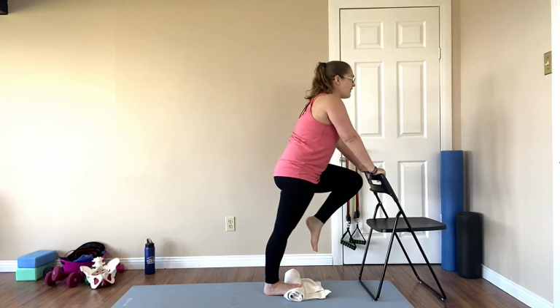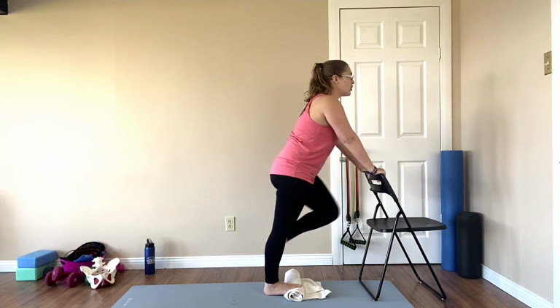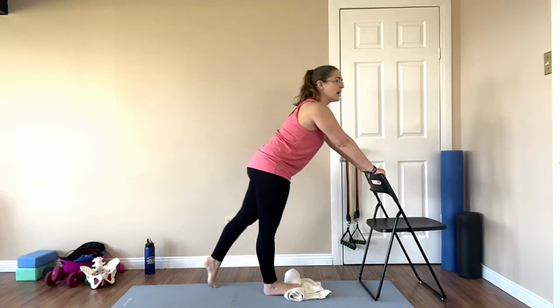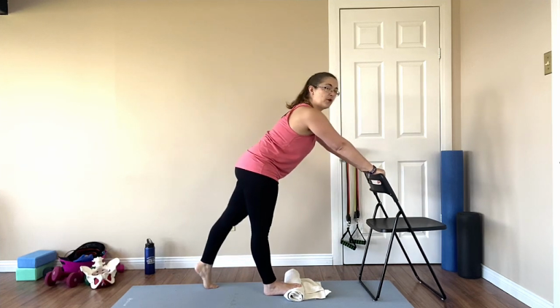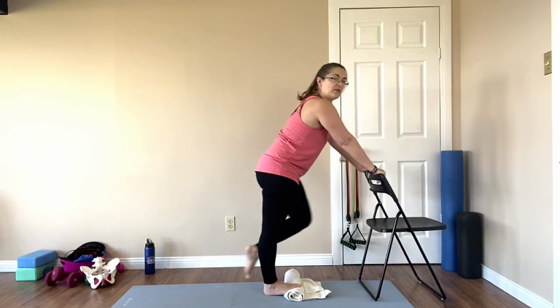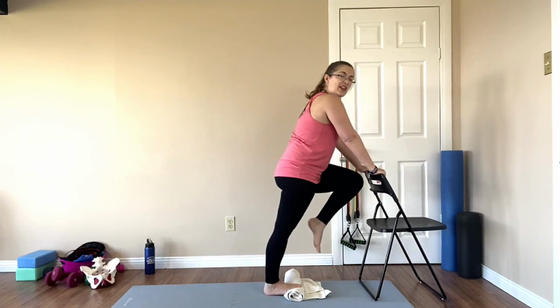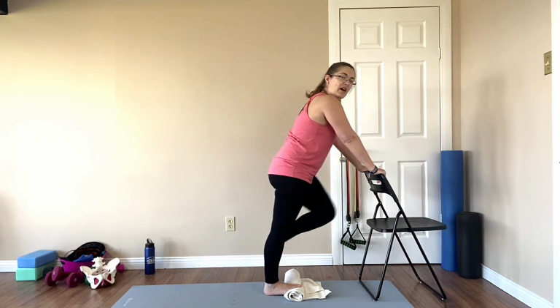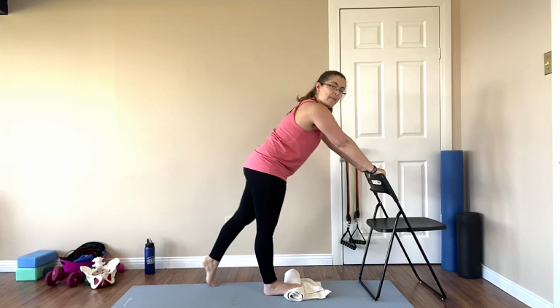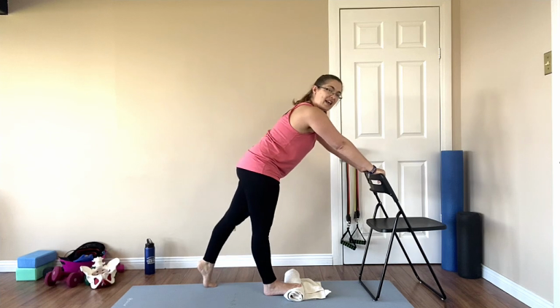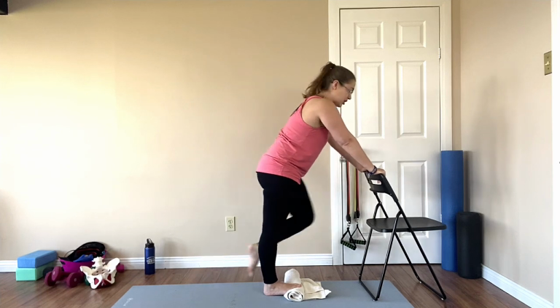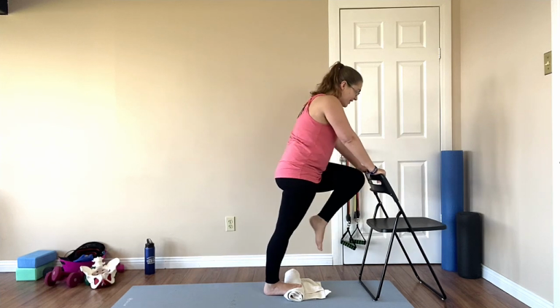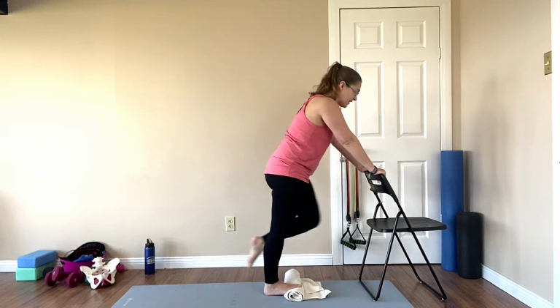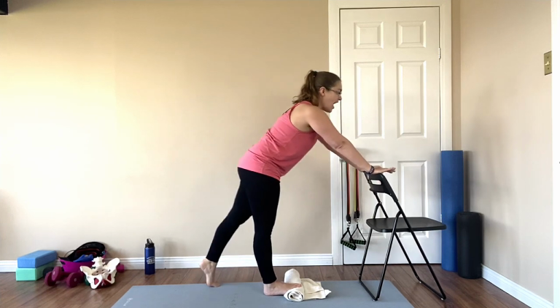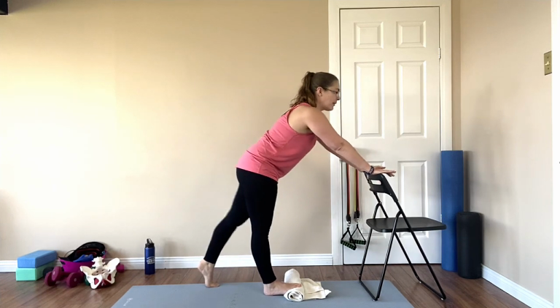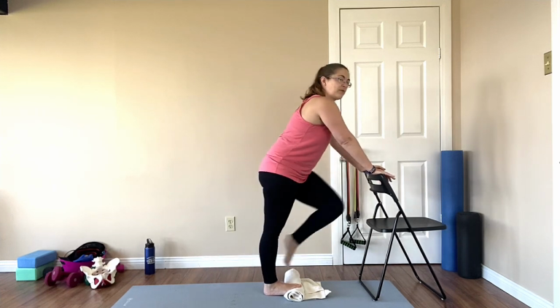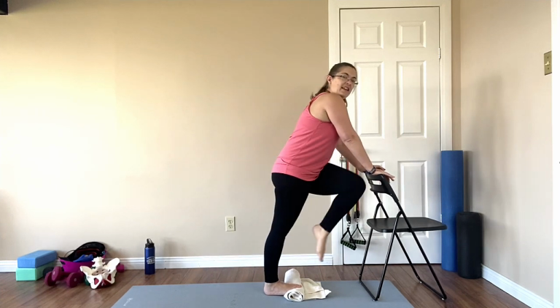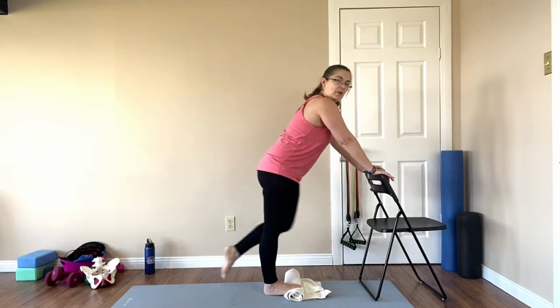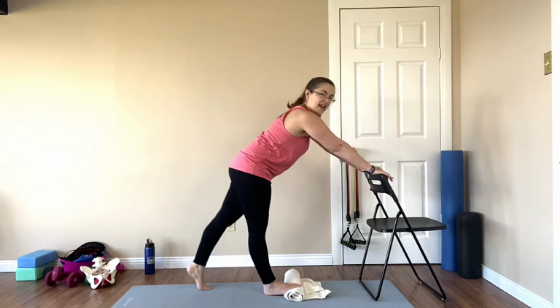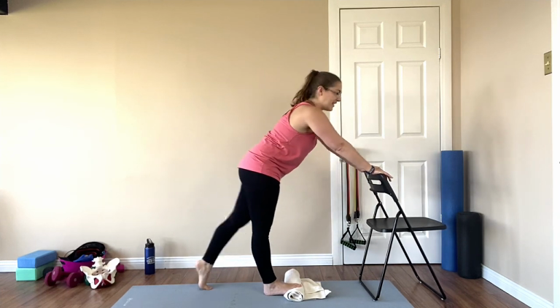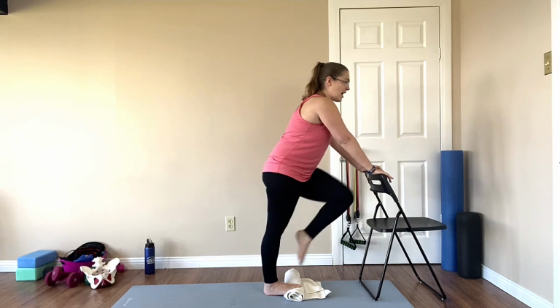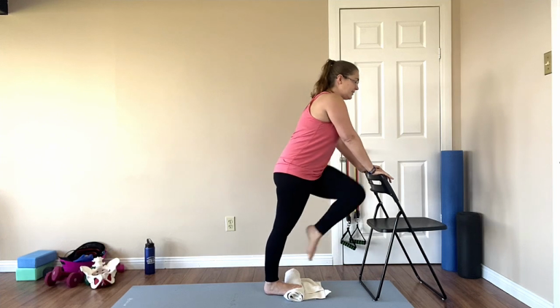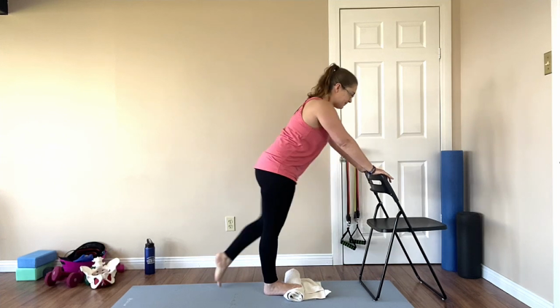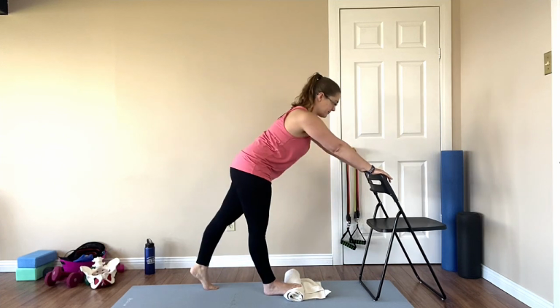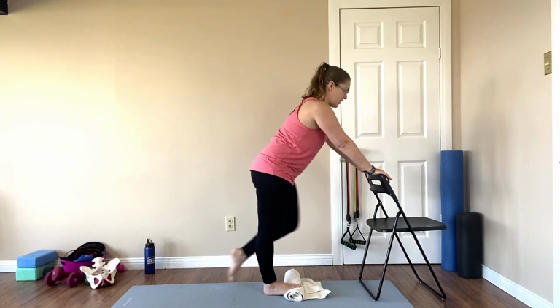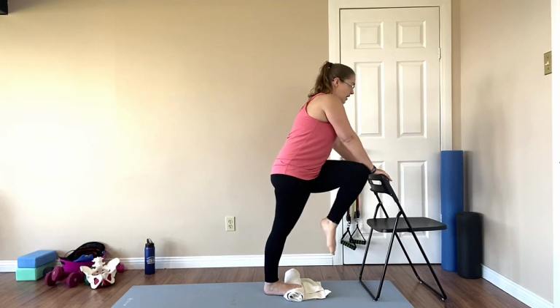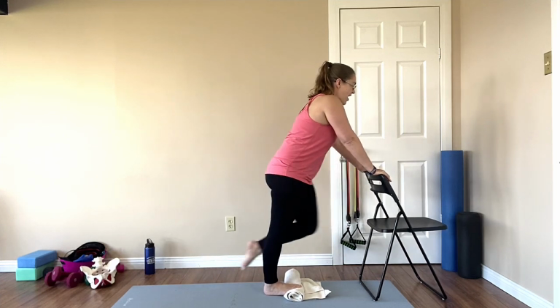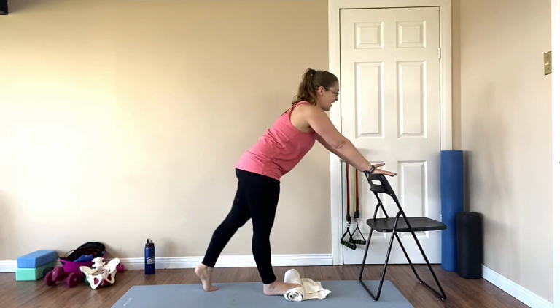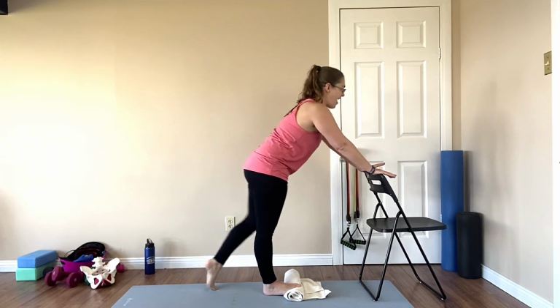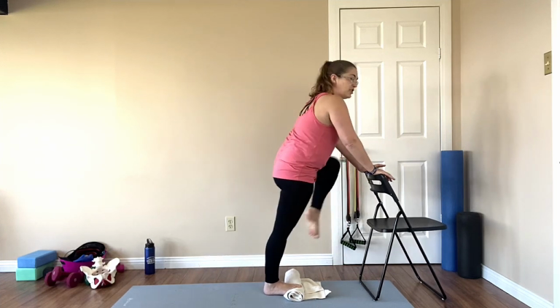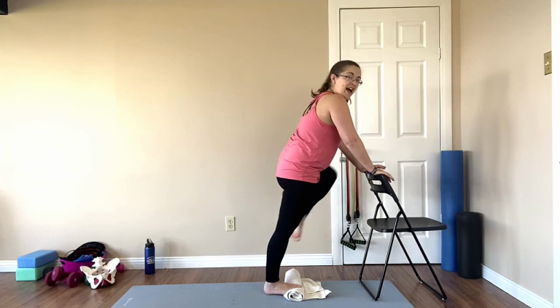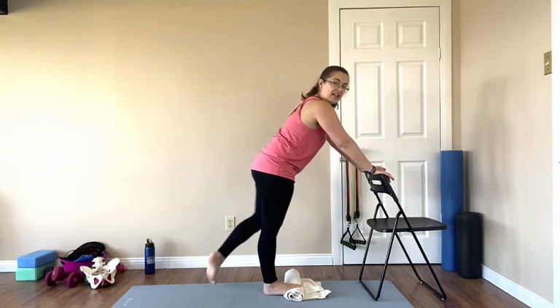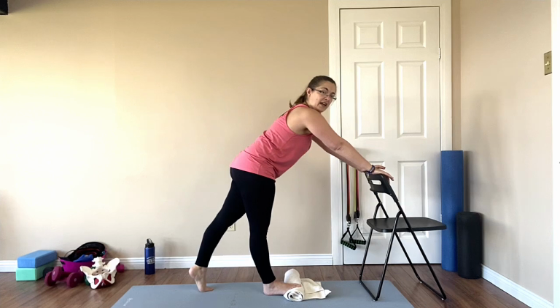If it's too much for you, you can lower the amount that your toe is lifted. Now bring that knee towards the center line and then out to the outer area.